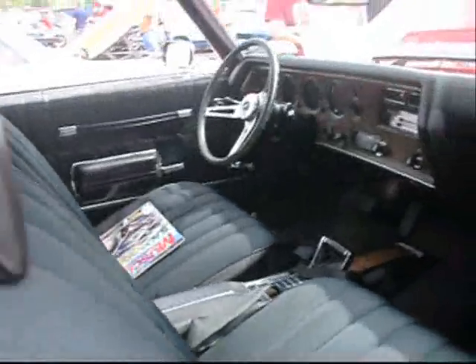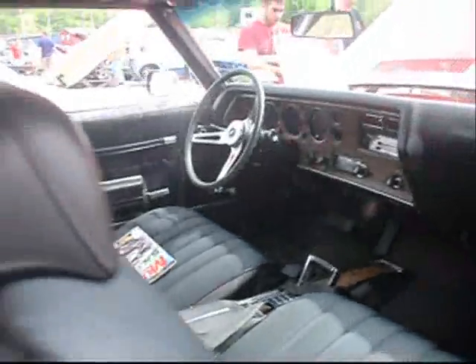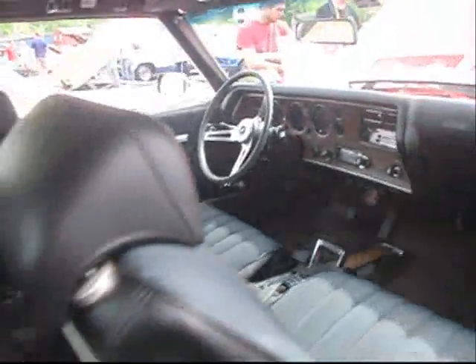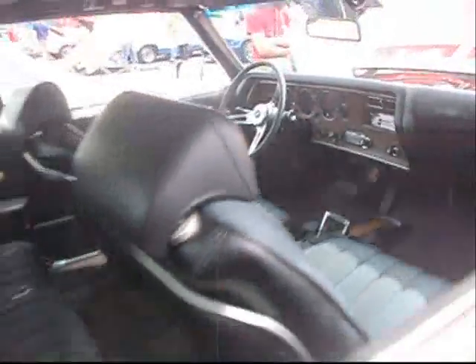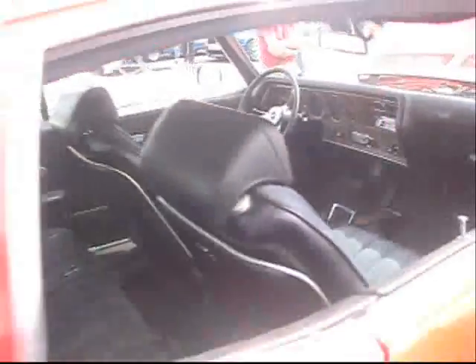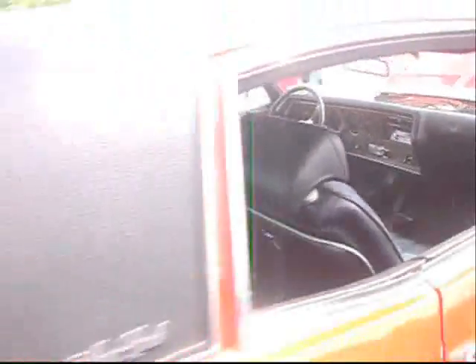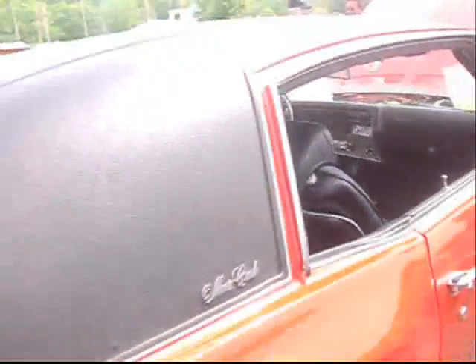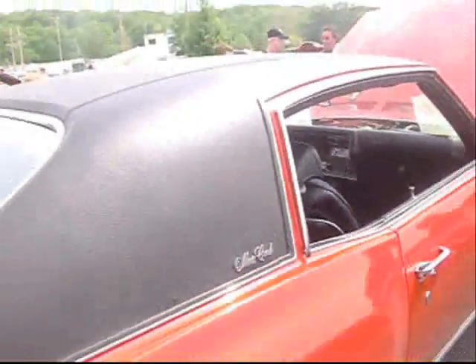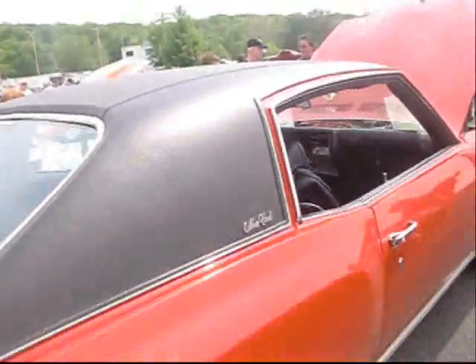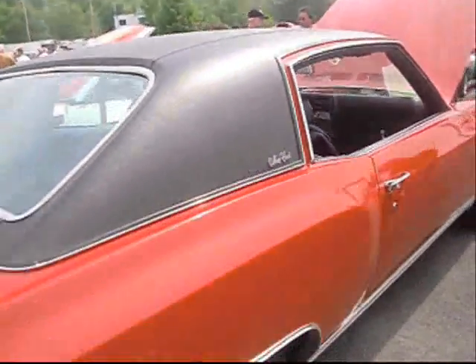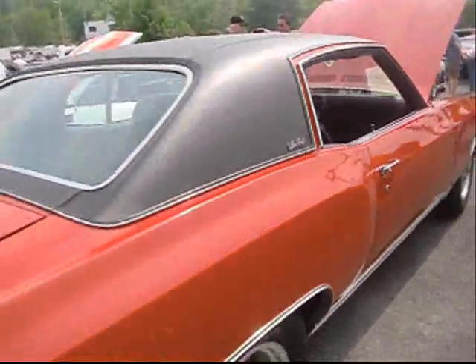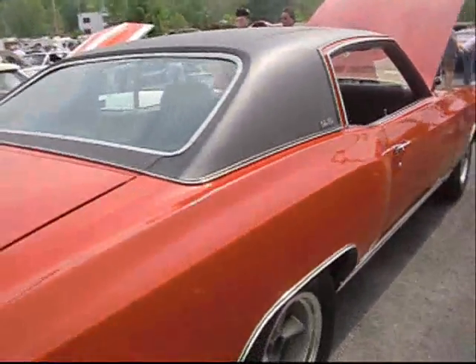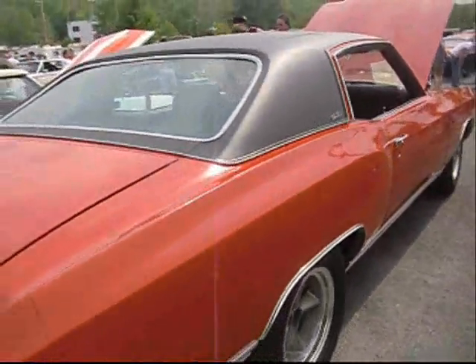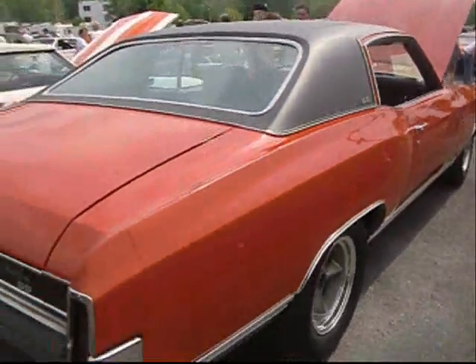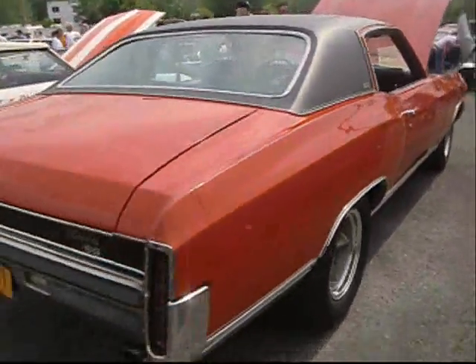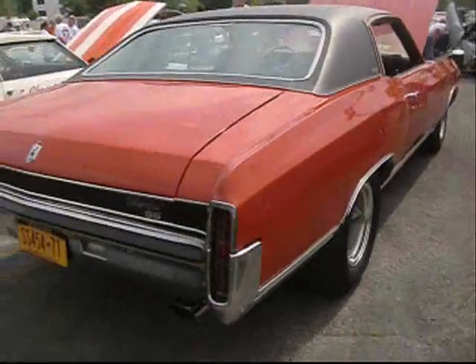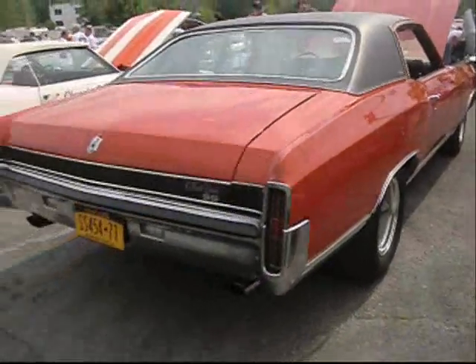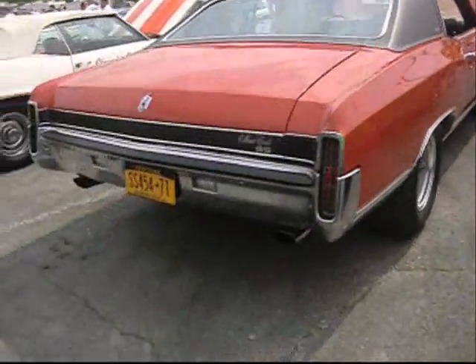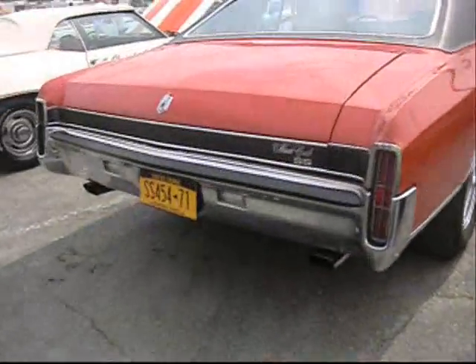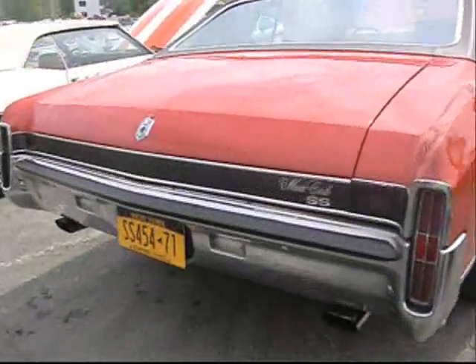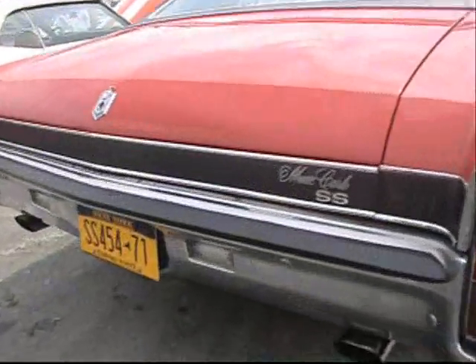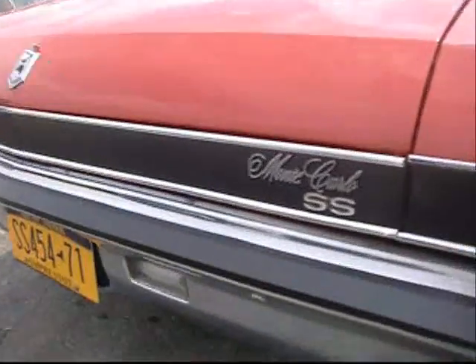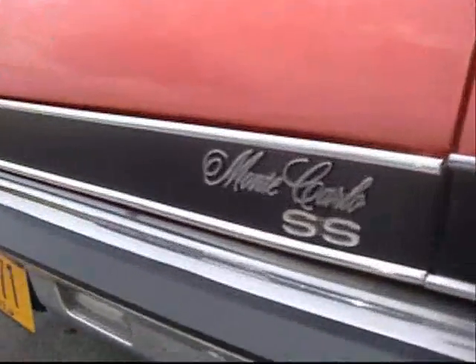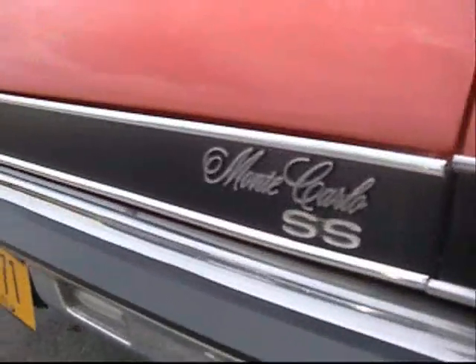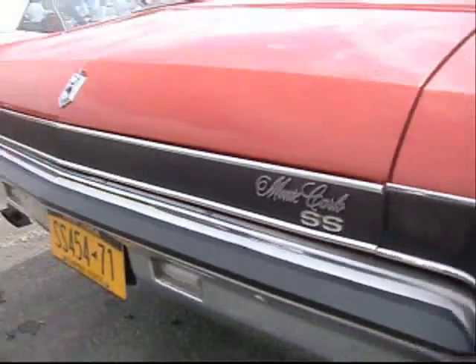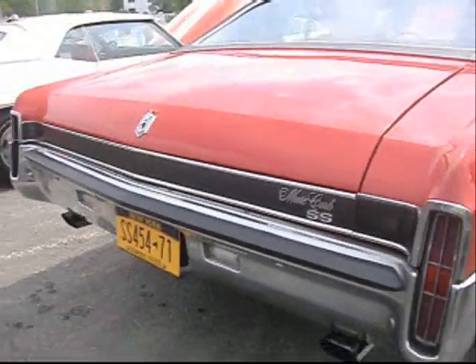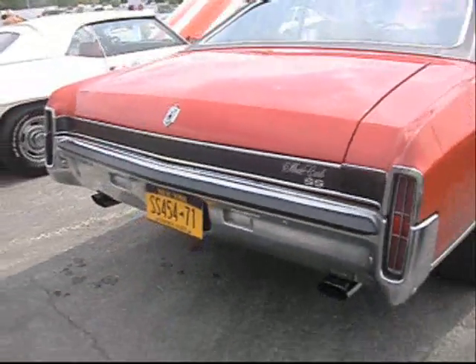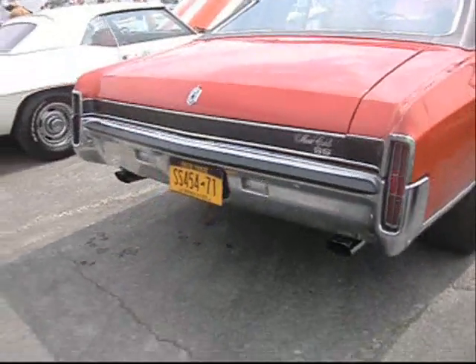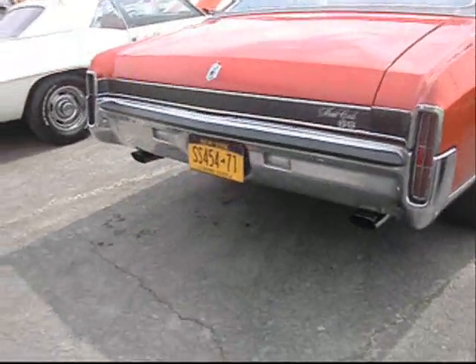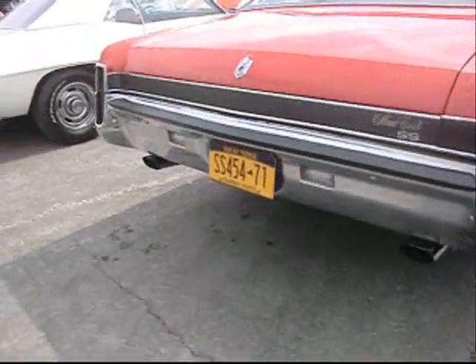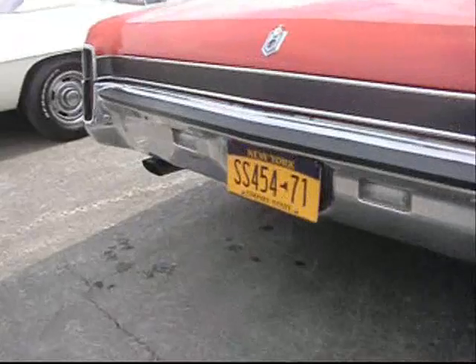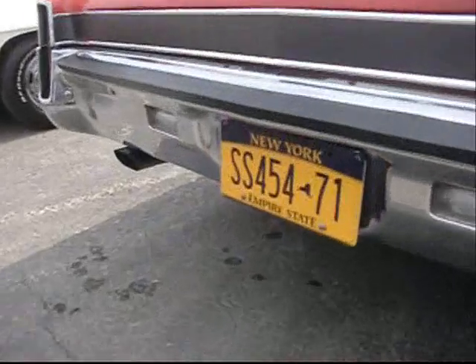What a beautiful Monte Carlo — '71. The supercar era was ending. It's got a halo vinyl top. It's got a blacked-out tail pan.